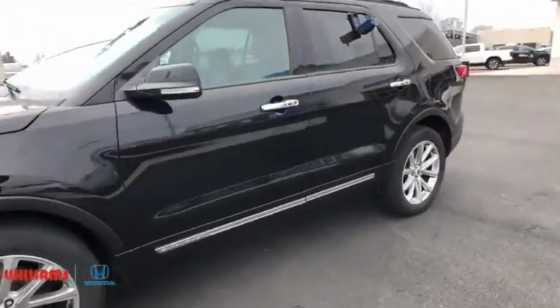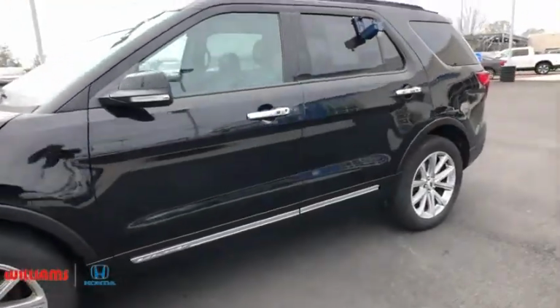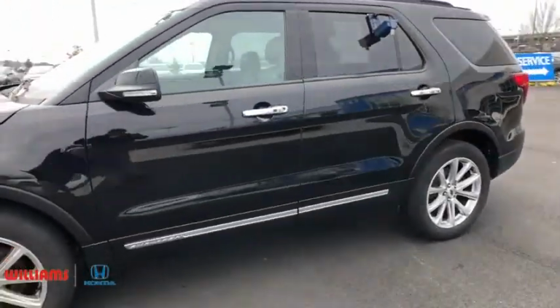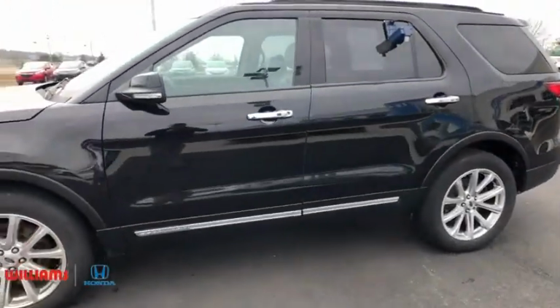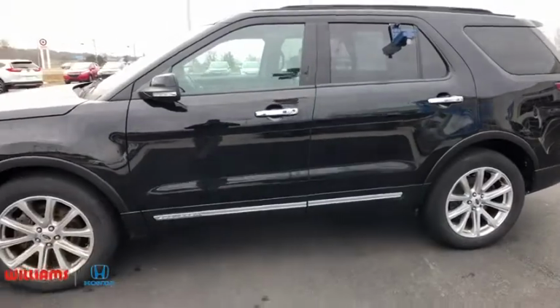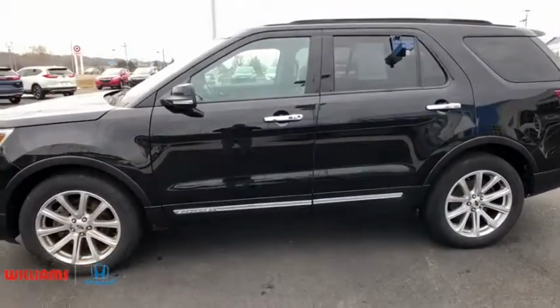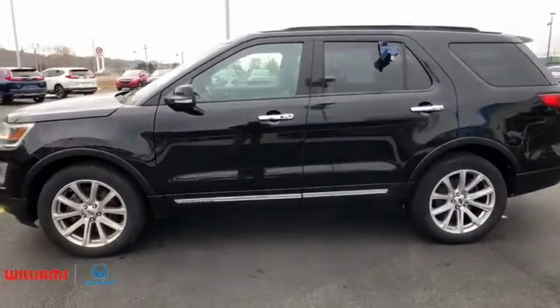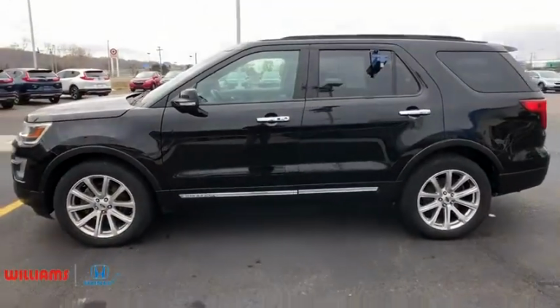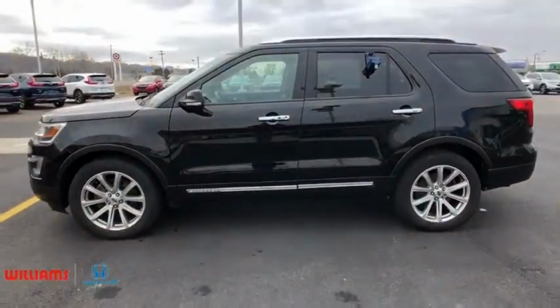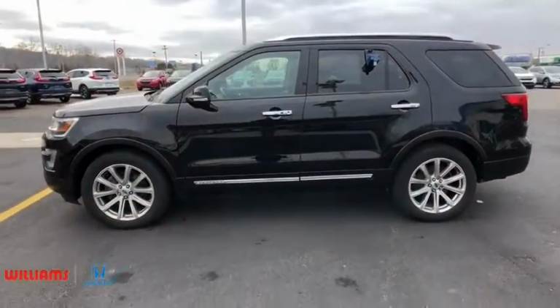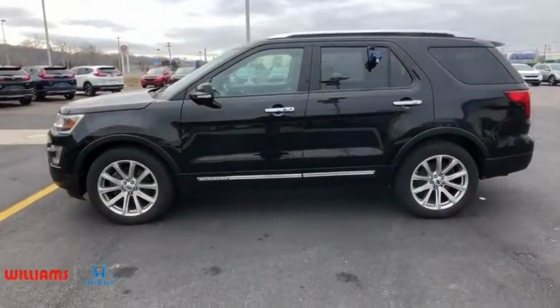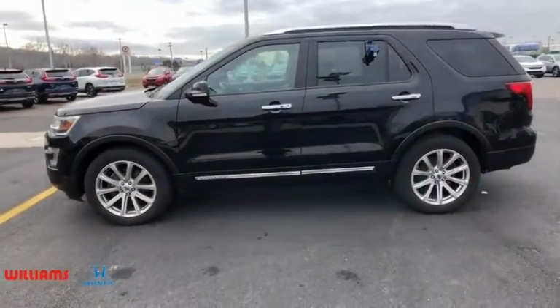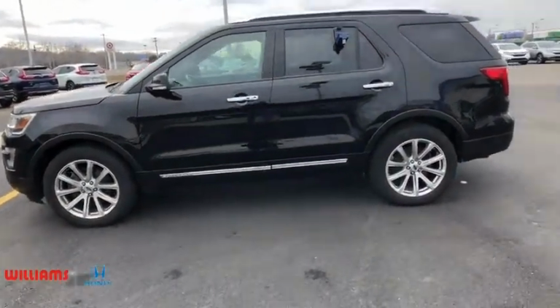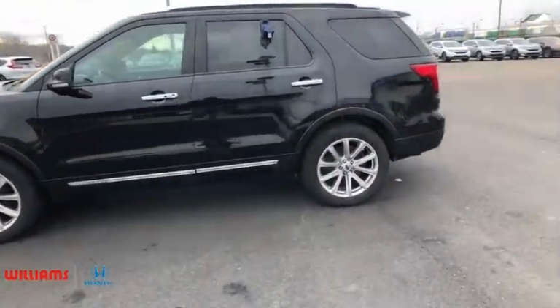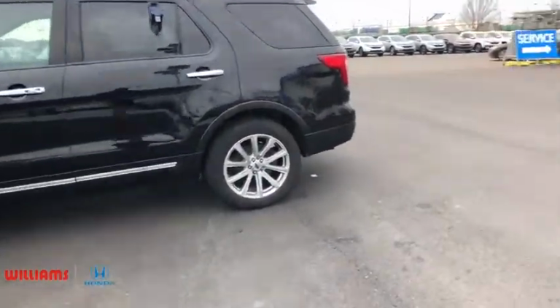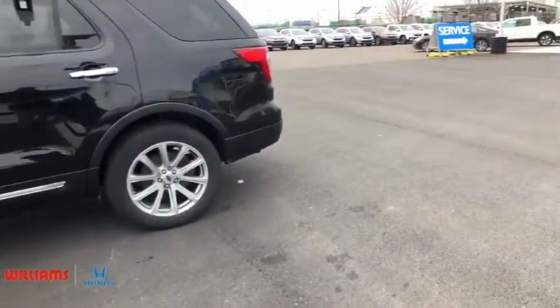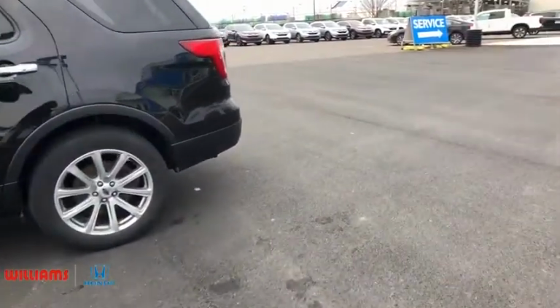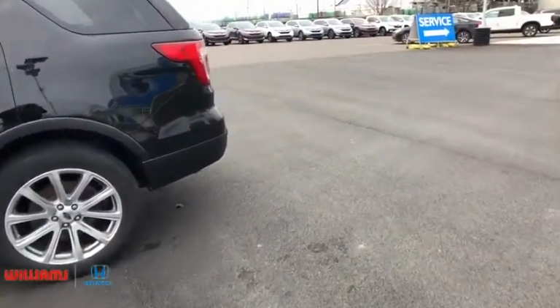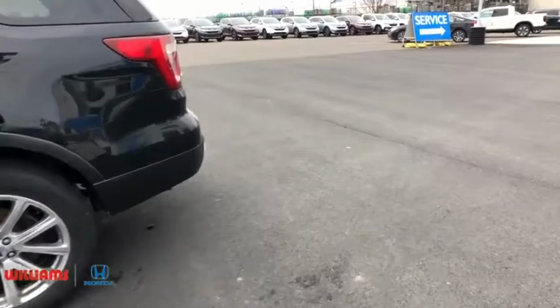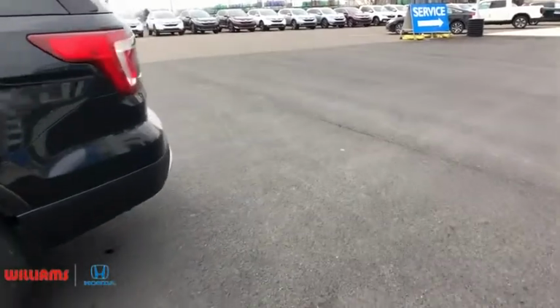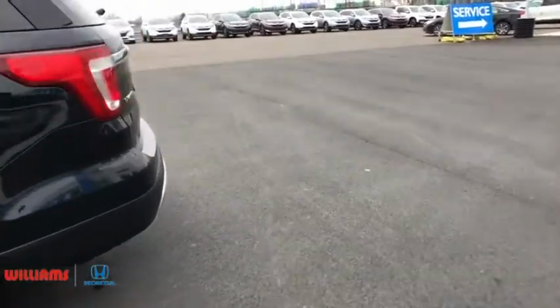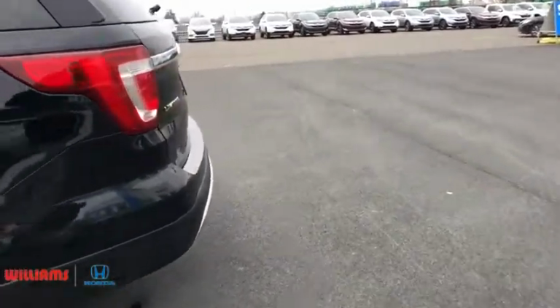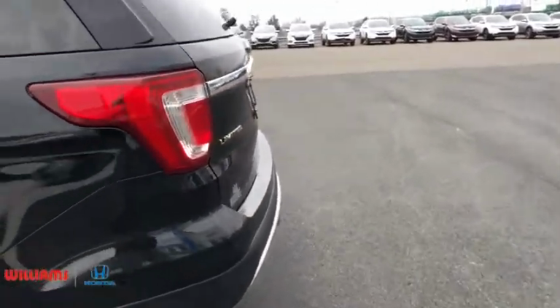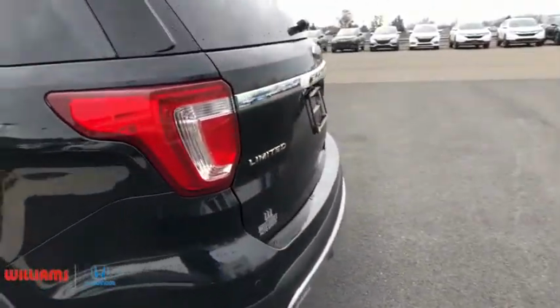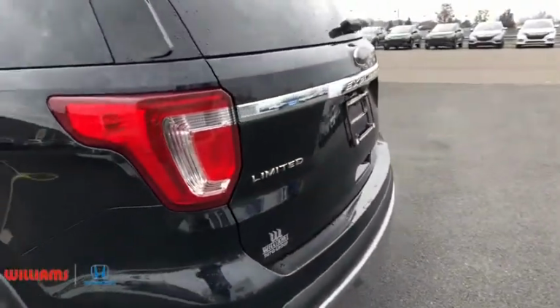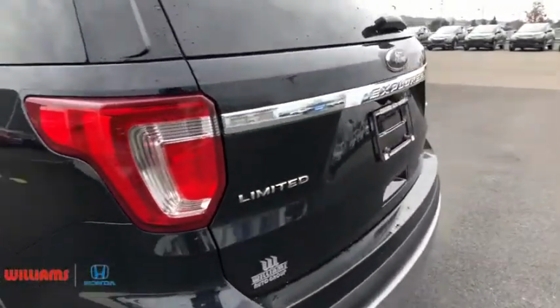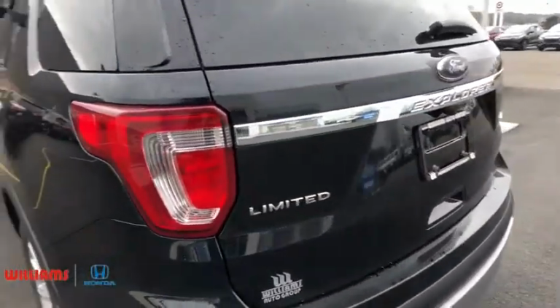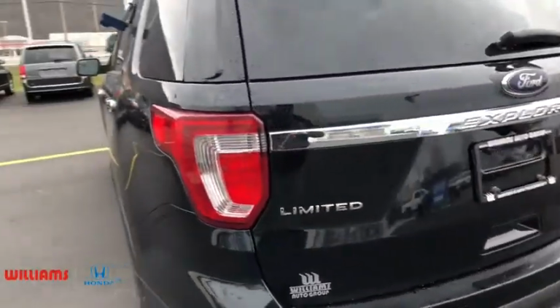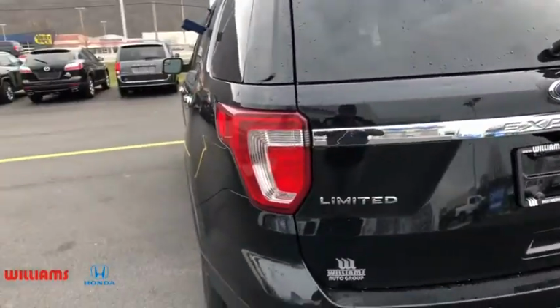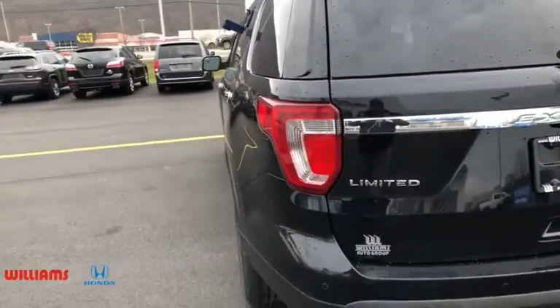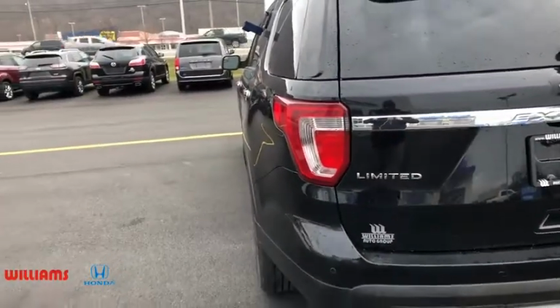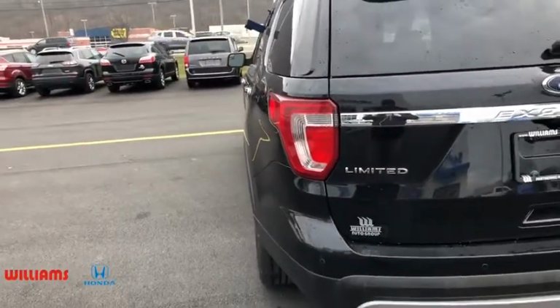Stability control, power liftgate, traction control, steering wheel audio controls, power passenger seat, navigation system, keyless entry, remote engine start, anti-lock braking system.